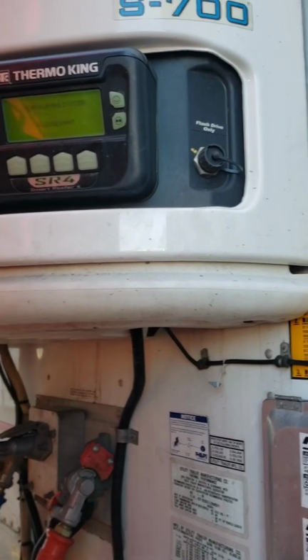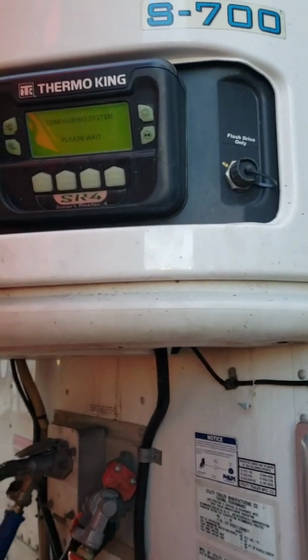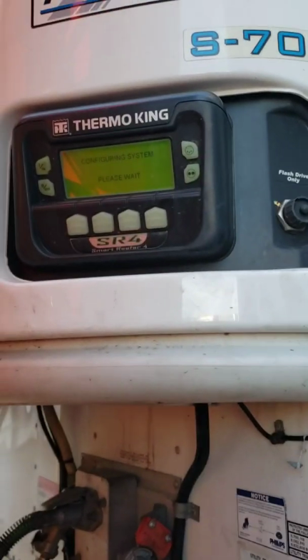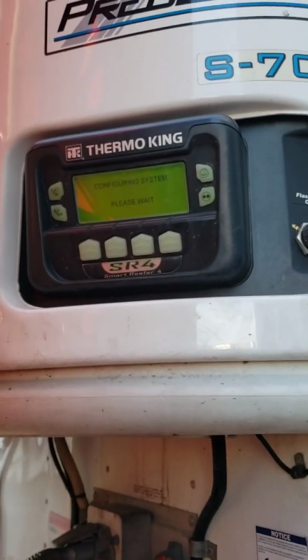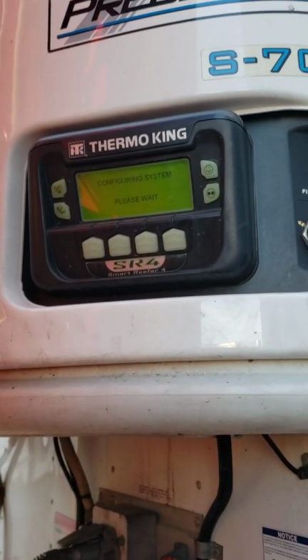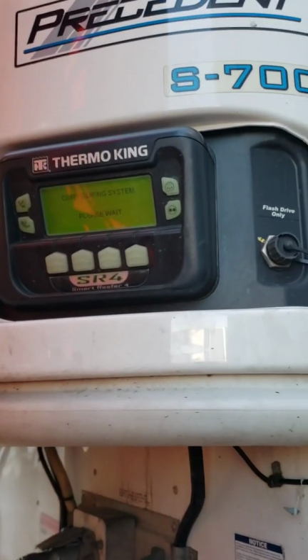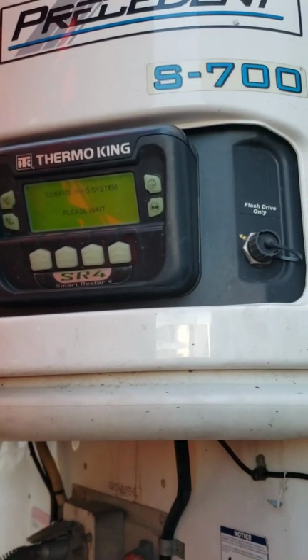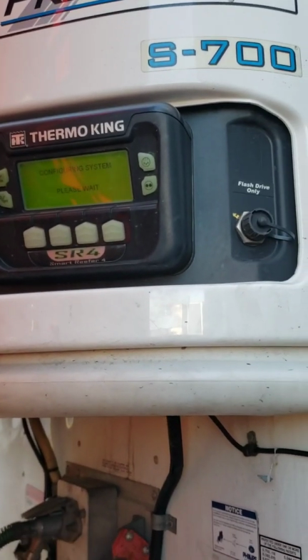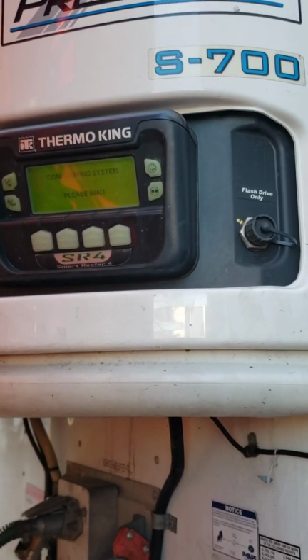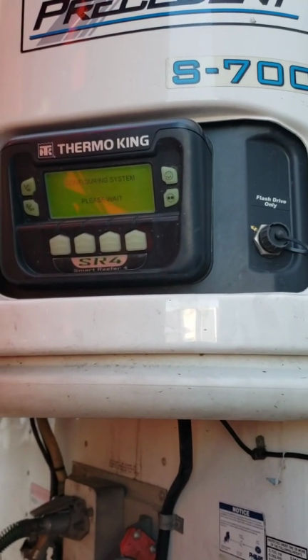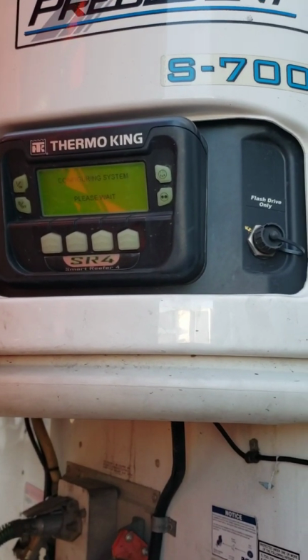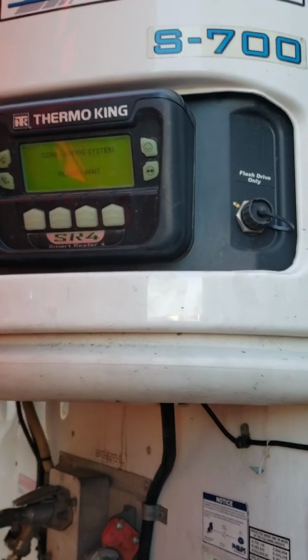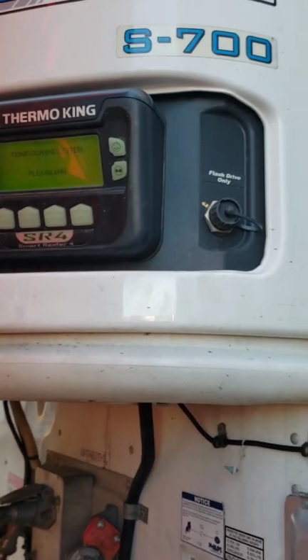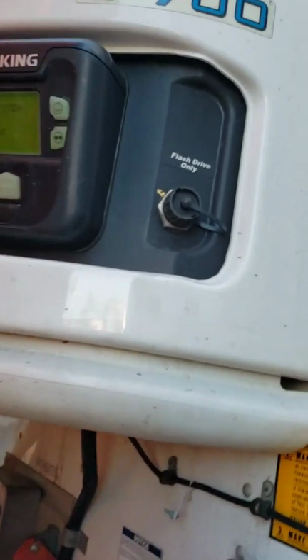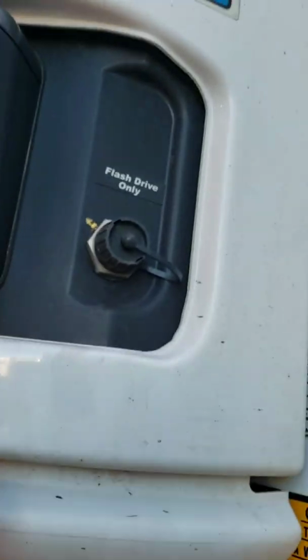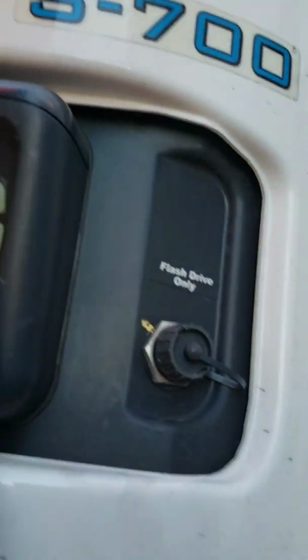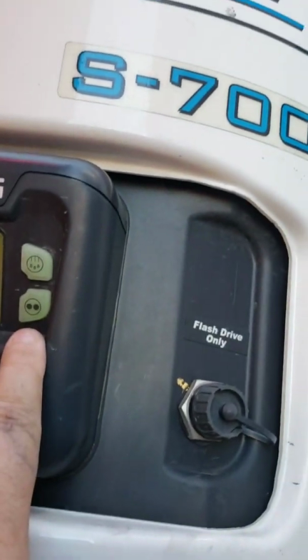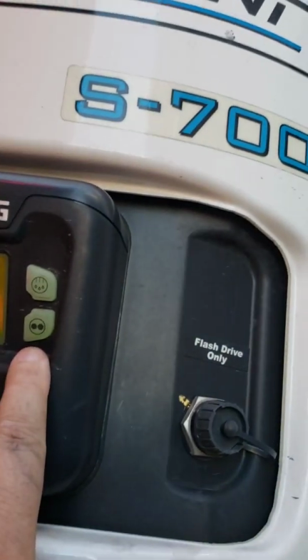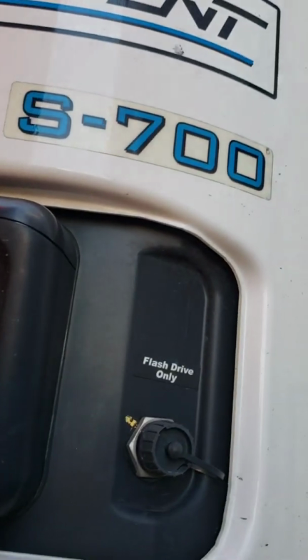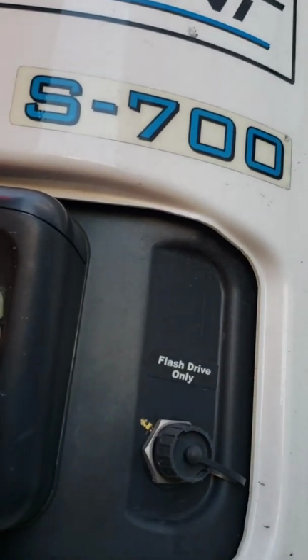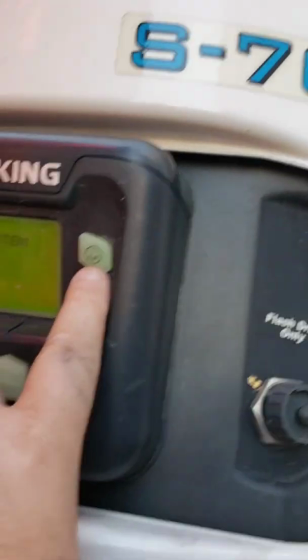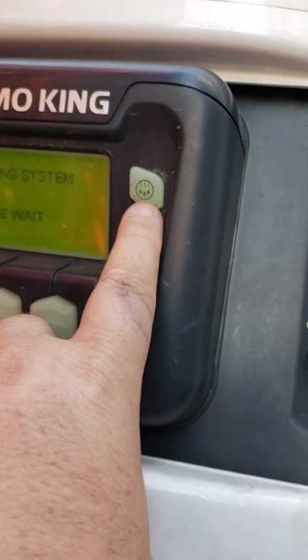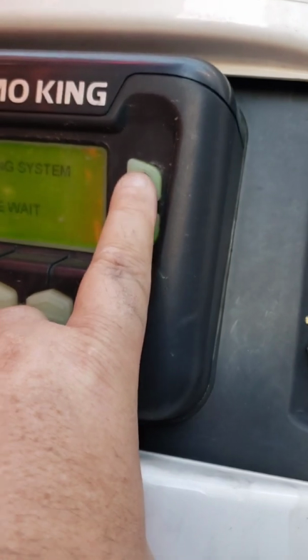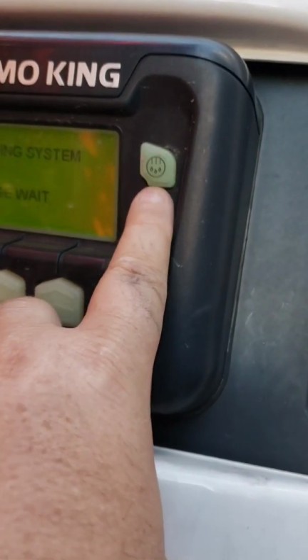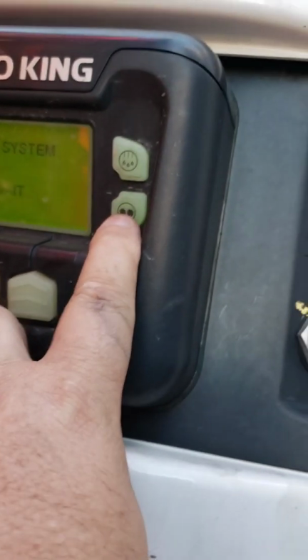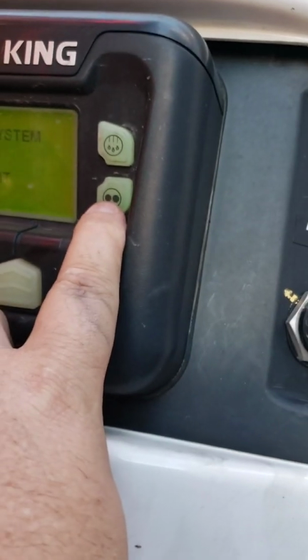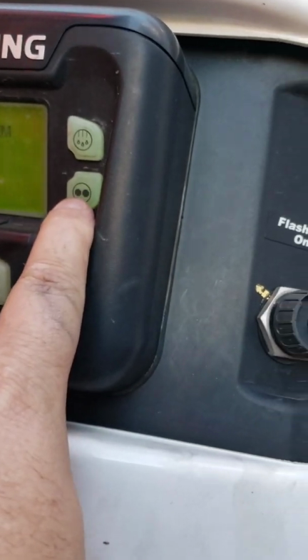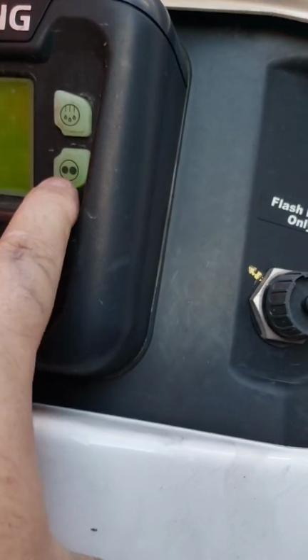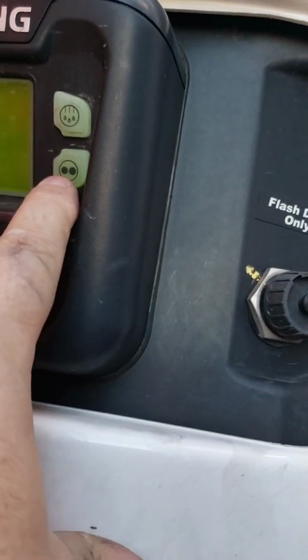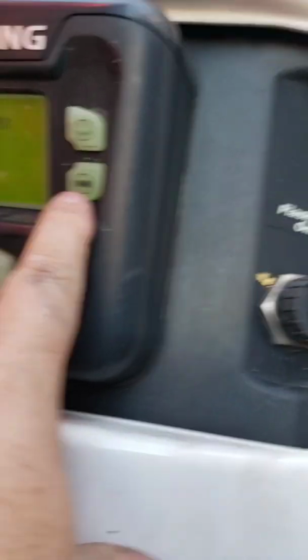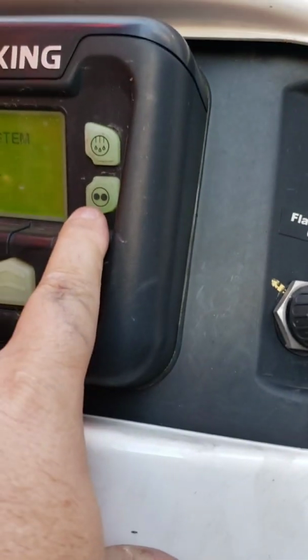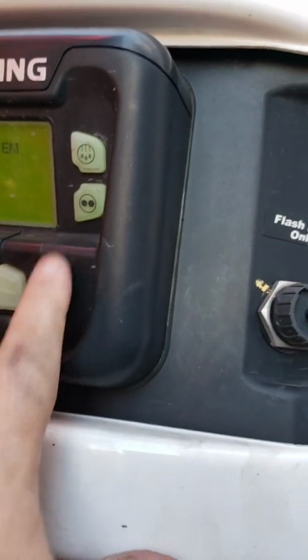I will show you how to change your internal temperatures. Remember: mode, start, stop, continuous, and defrost. Important information right there, folks. You really need to know that.